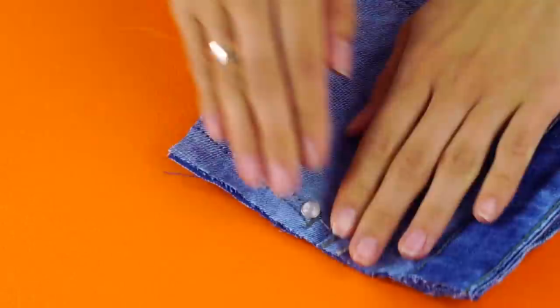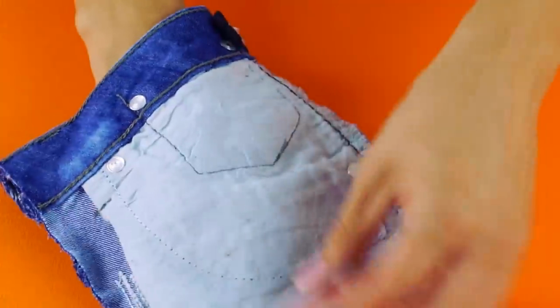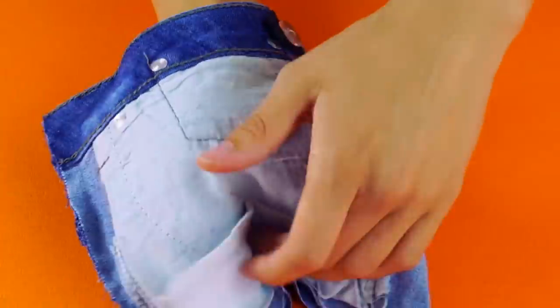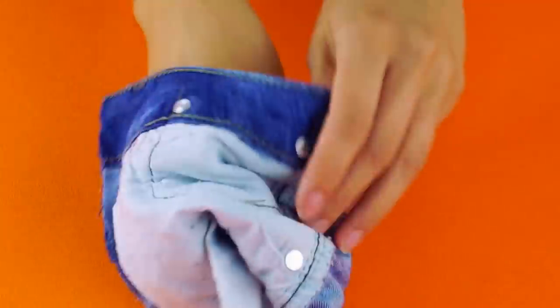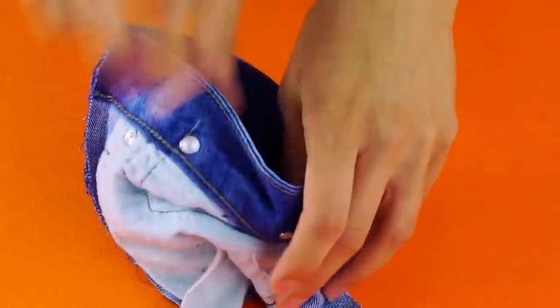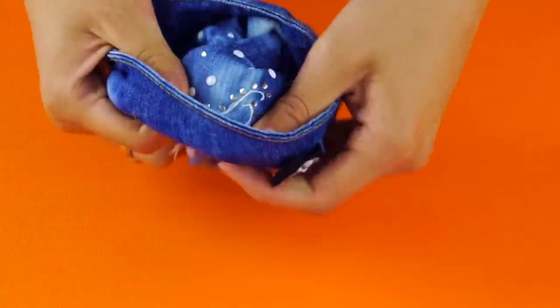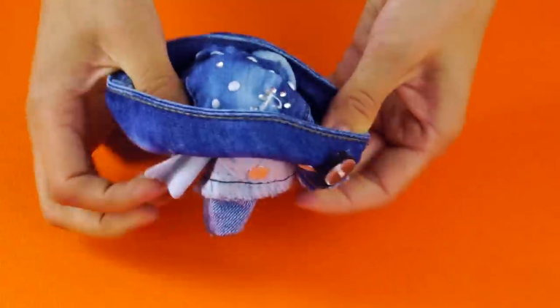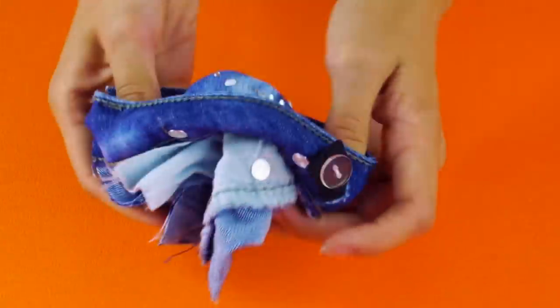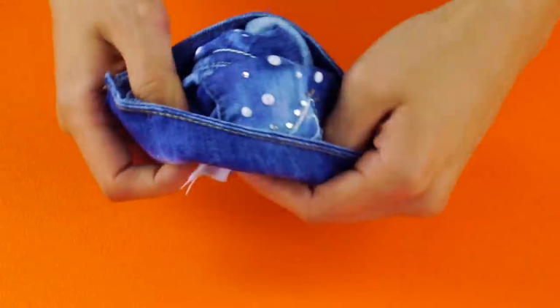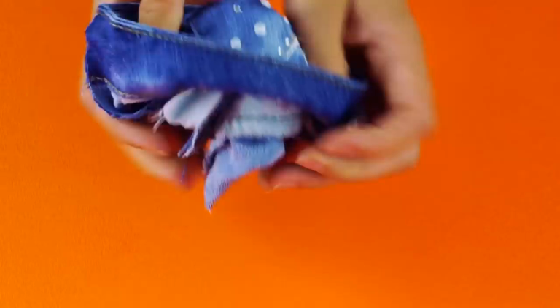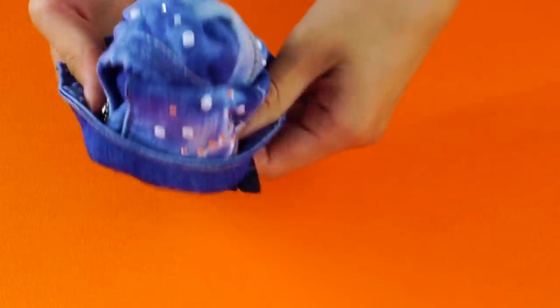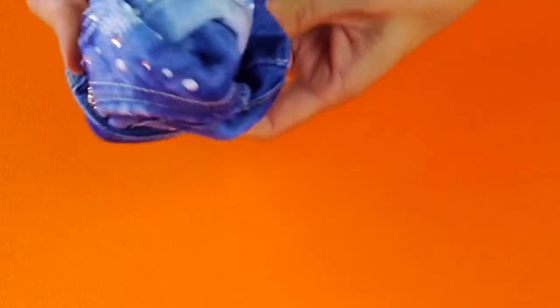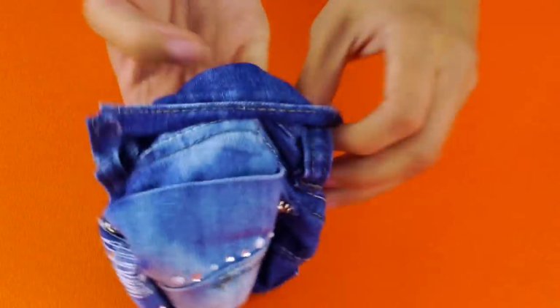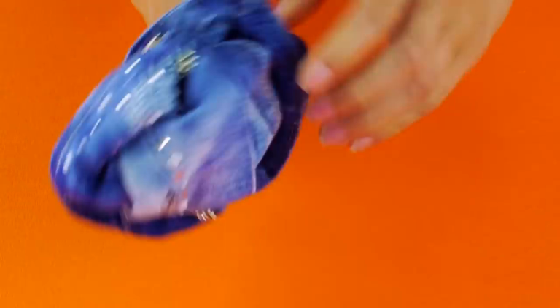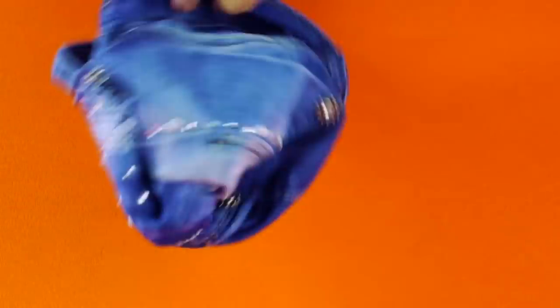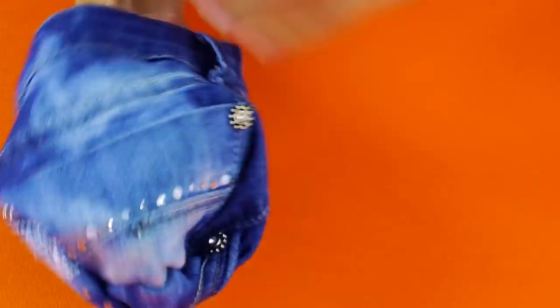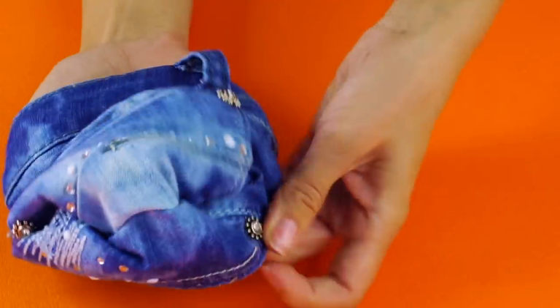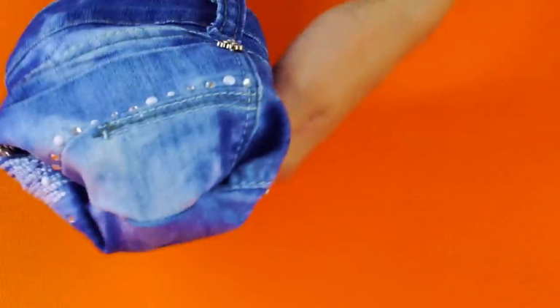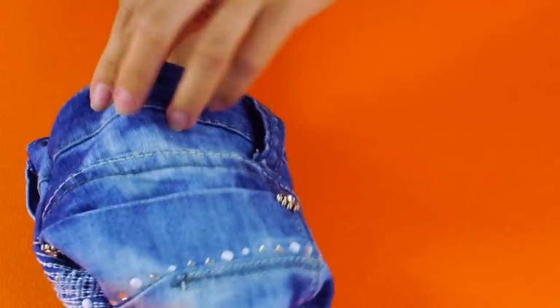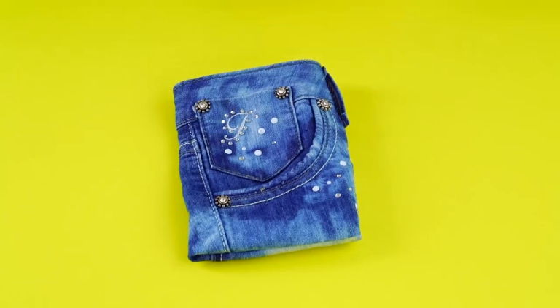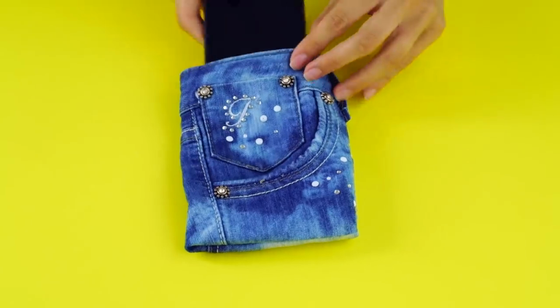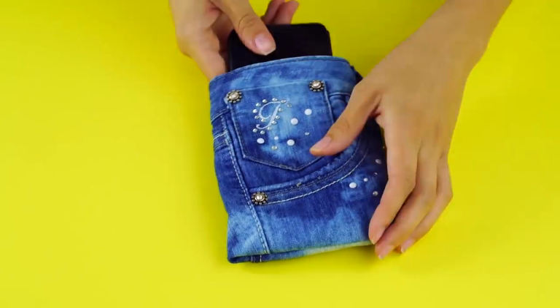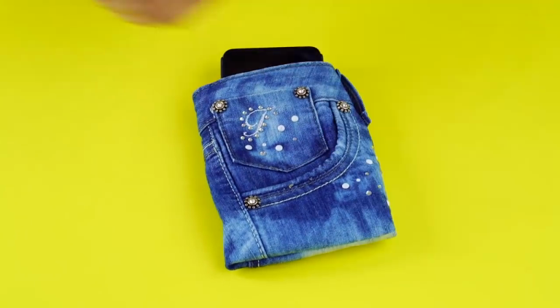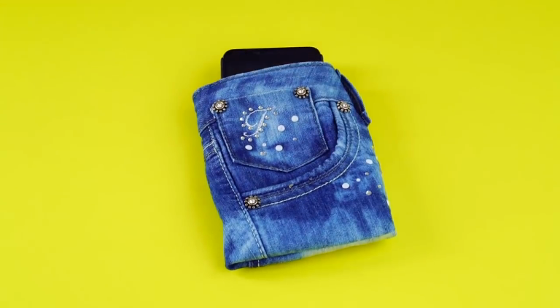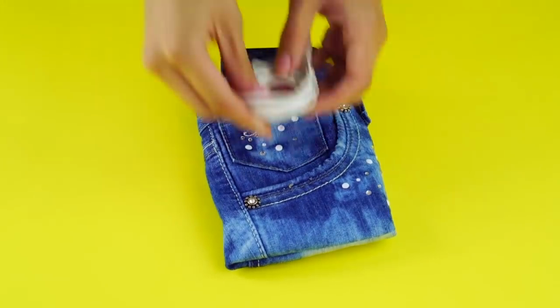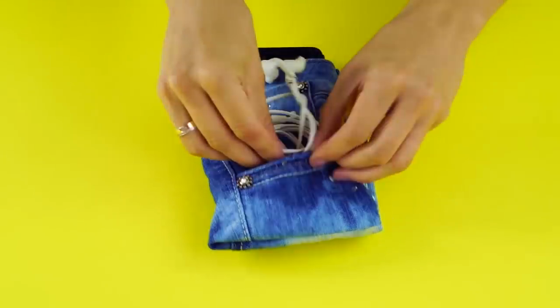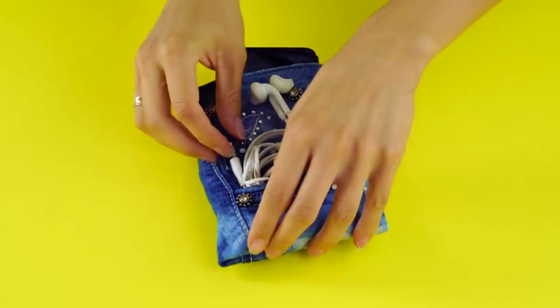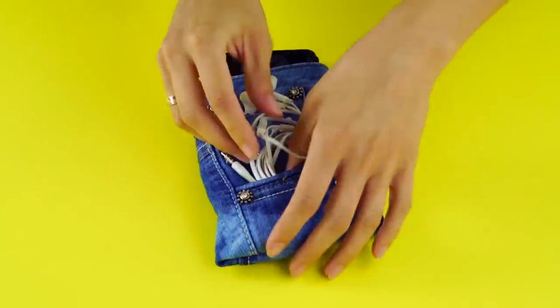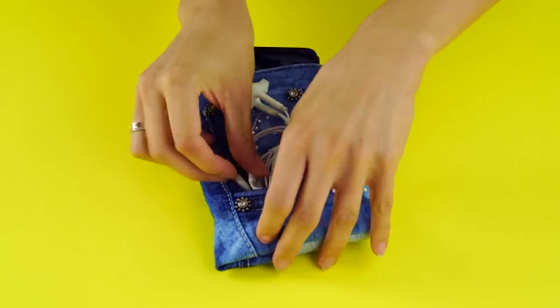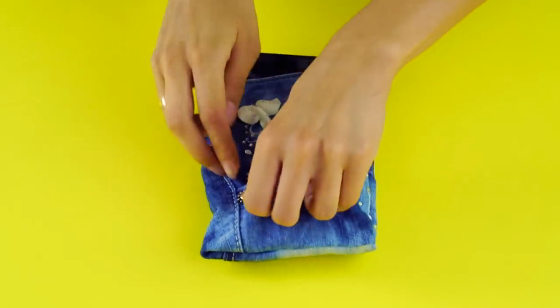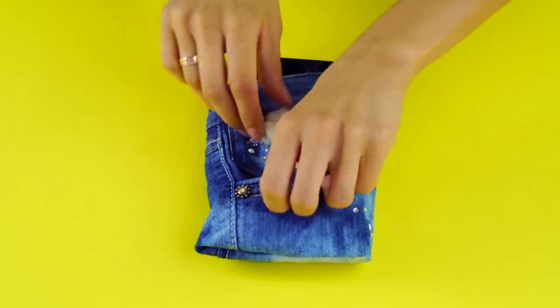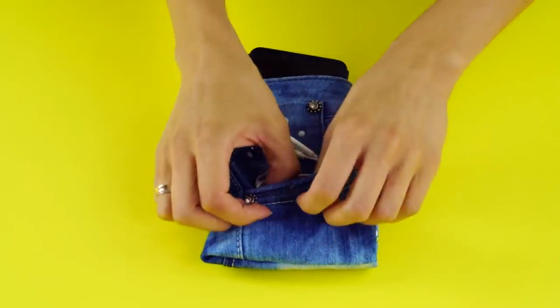Now flip the fabric back out to the right side. Now you've got a phone case with pockets for all the important things you need on the go.